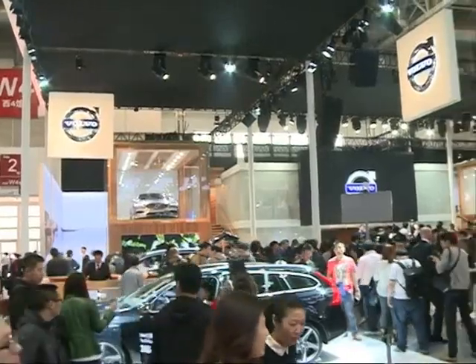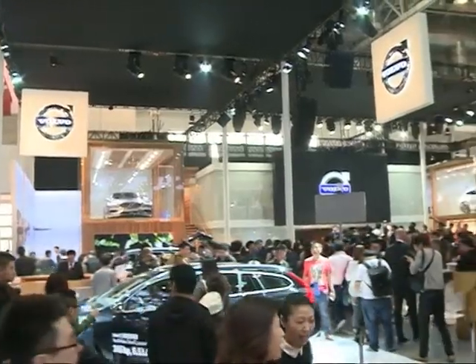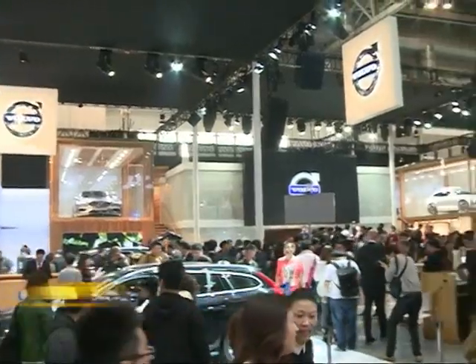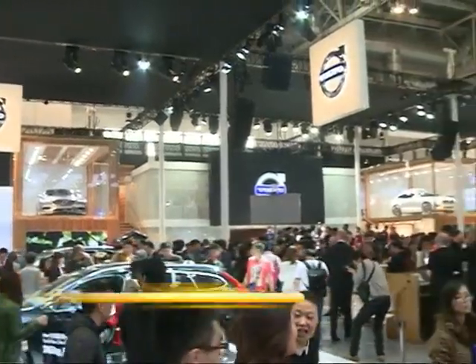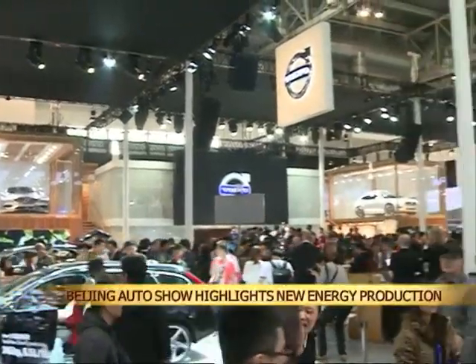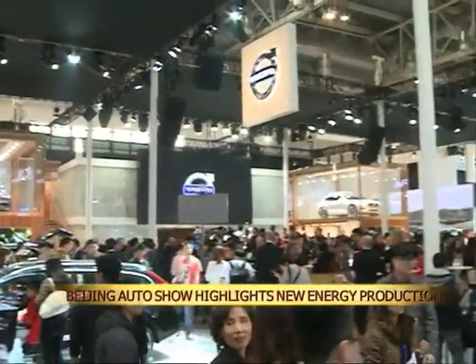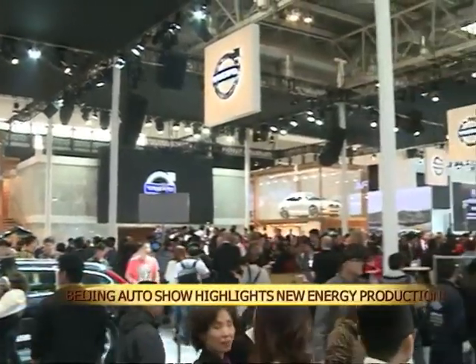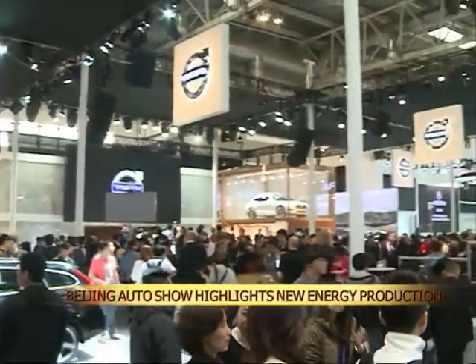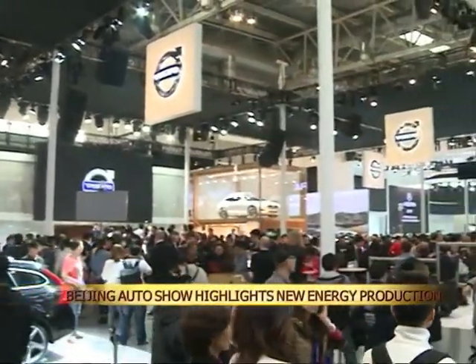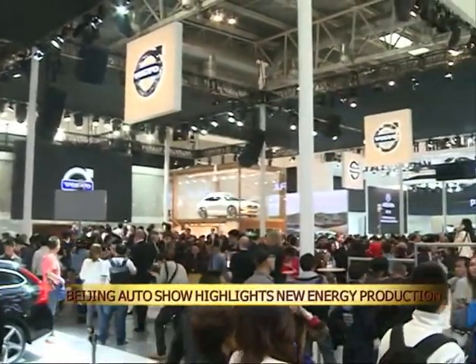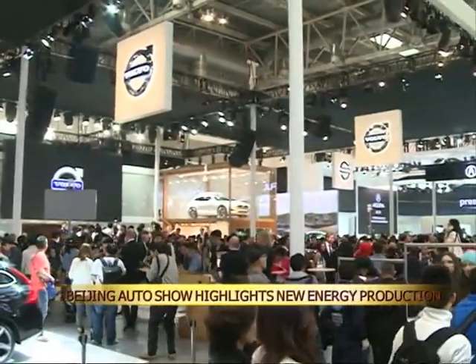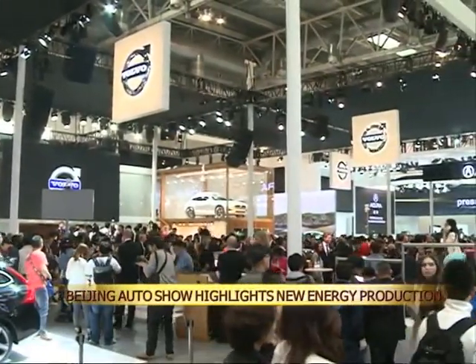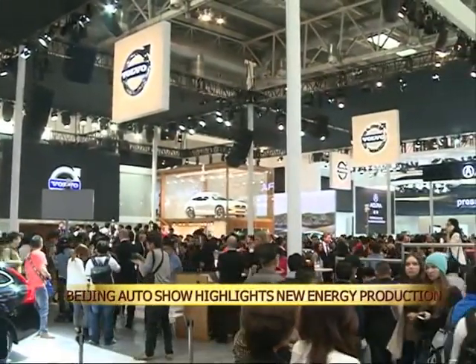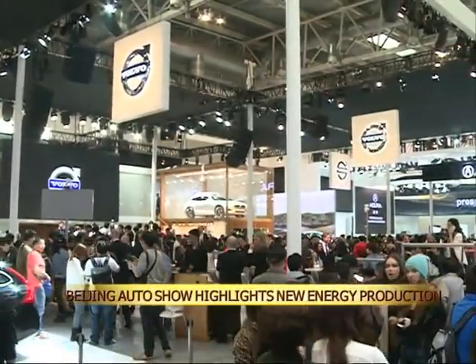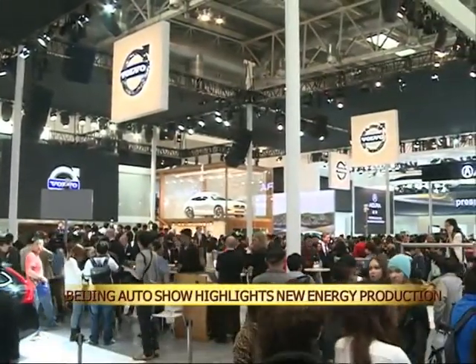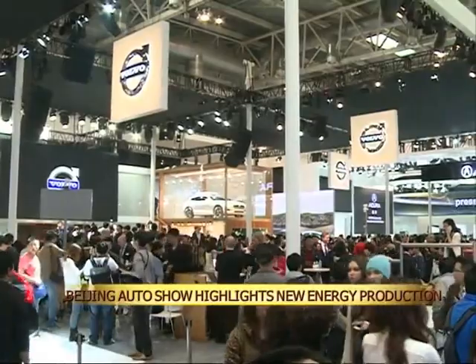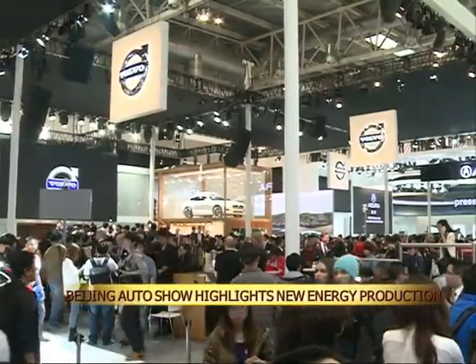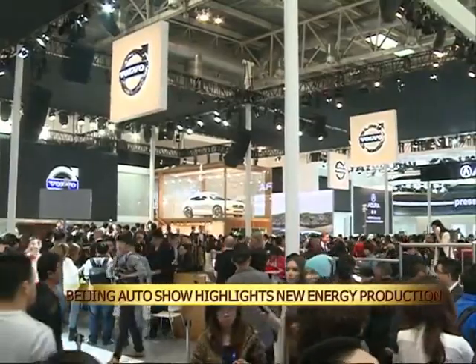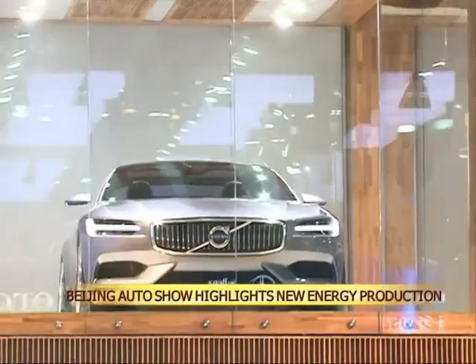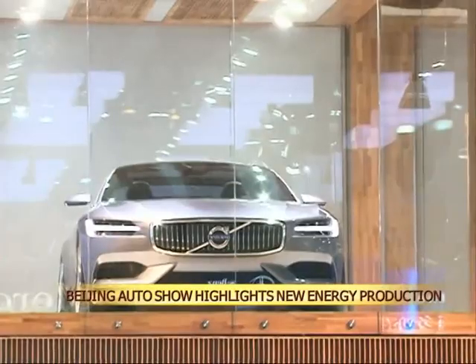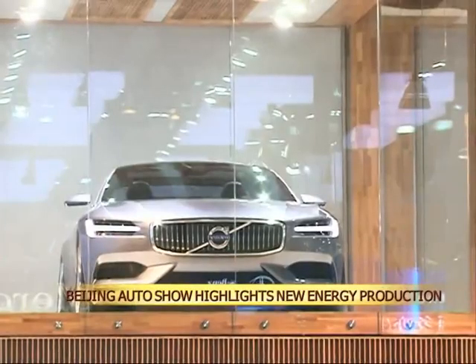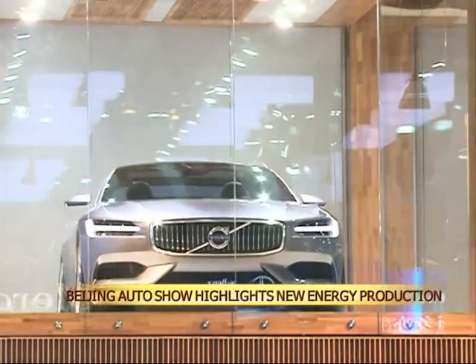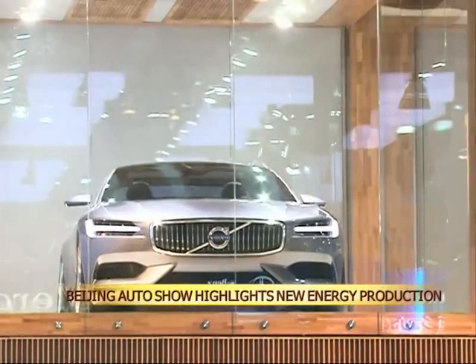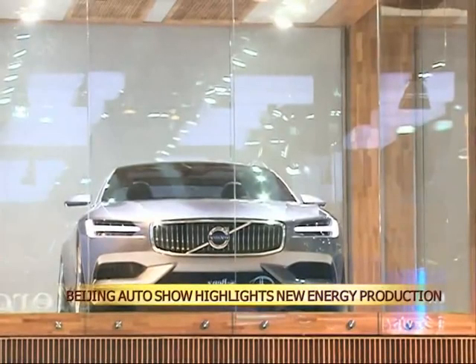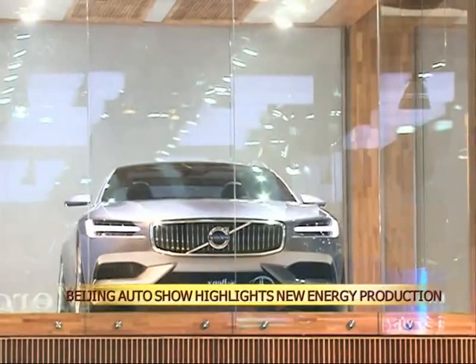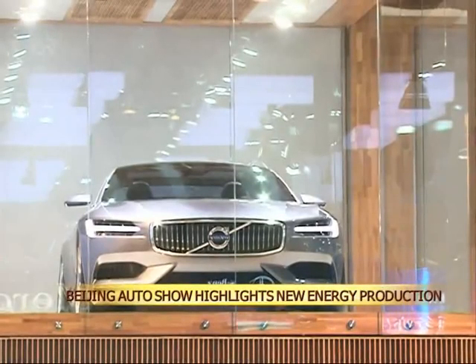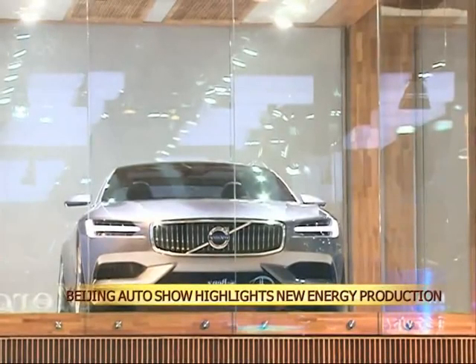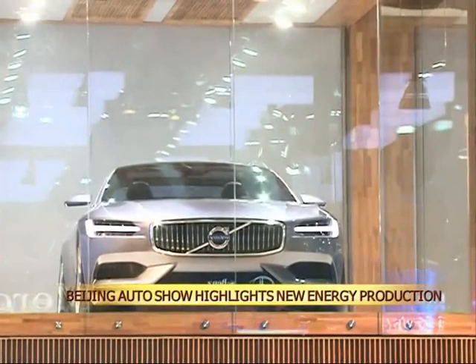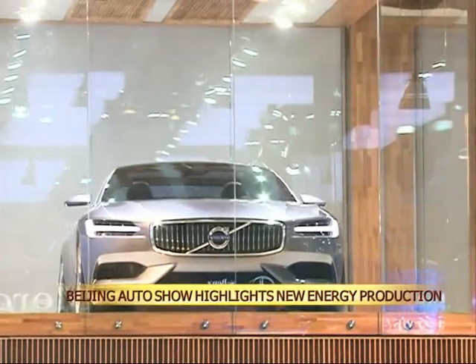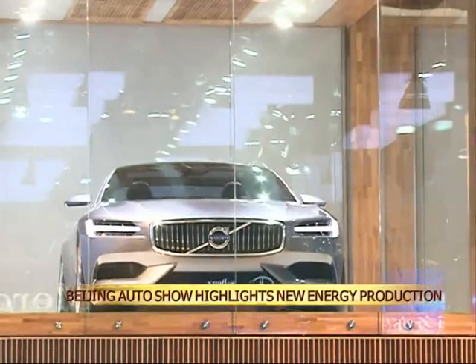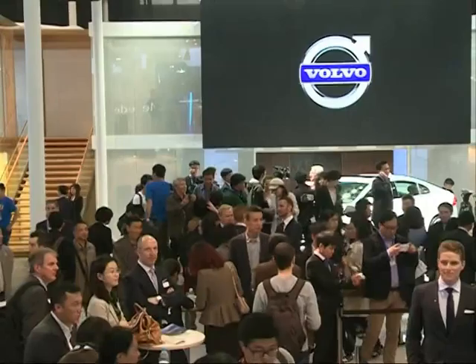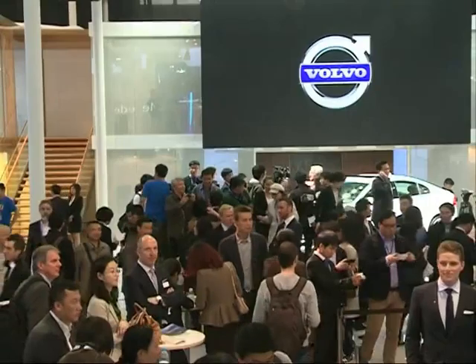Among the 118 automobiles that we viewed on the first day of the Beijing International Automotive Exhibition, 79 feature new energy technology.